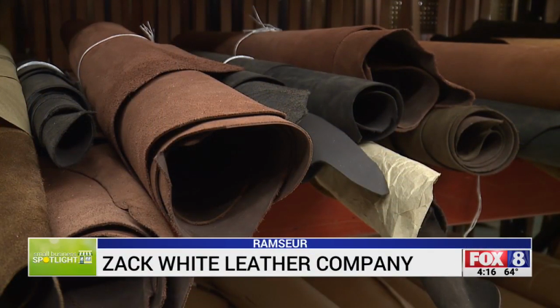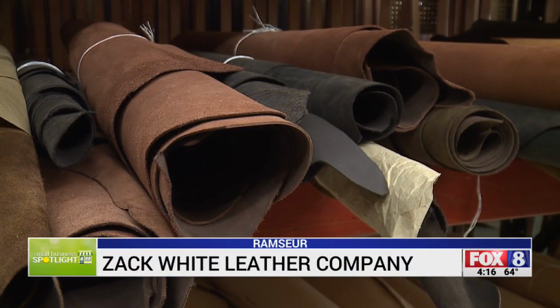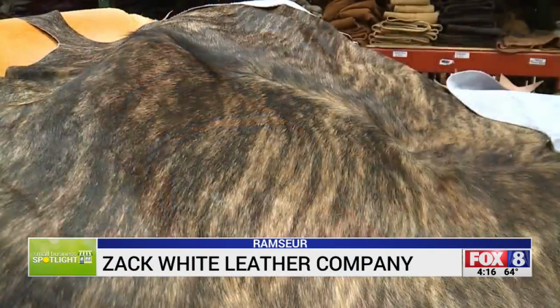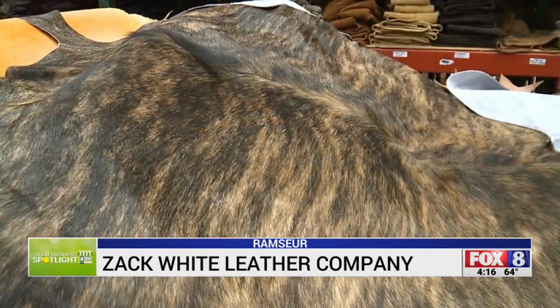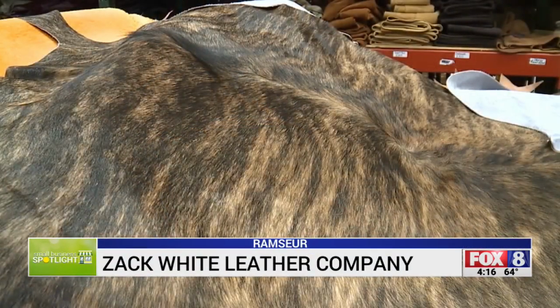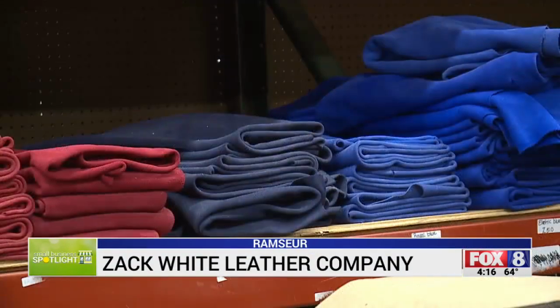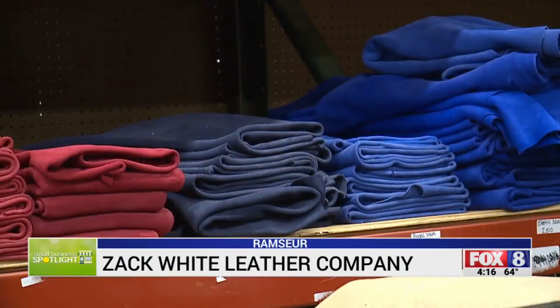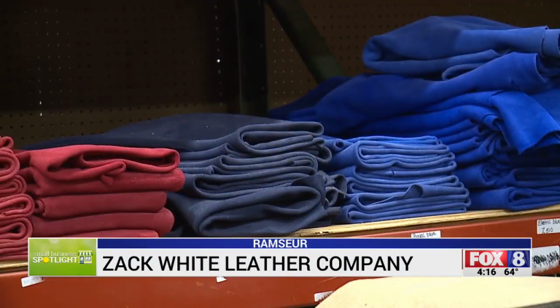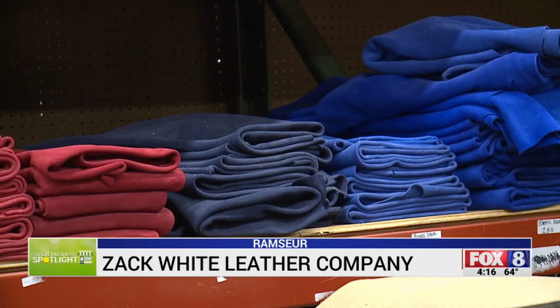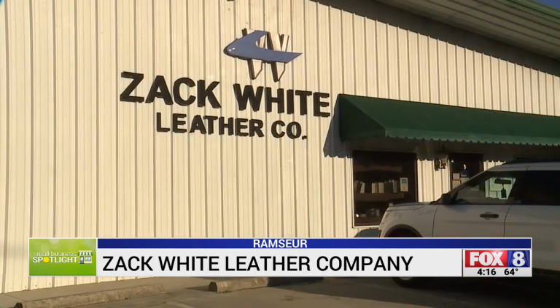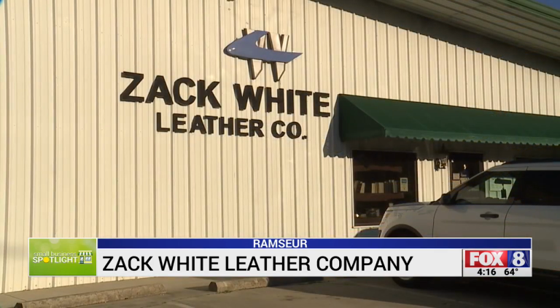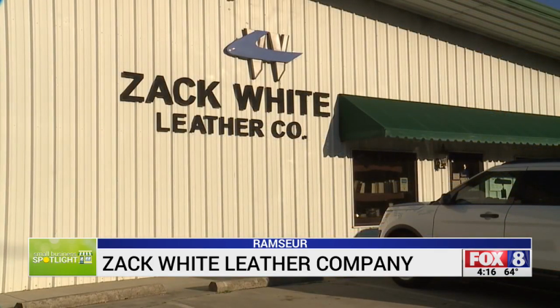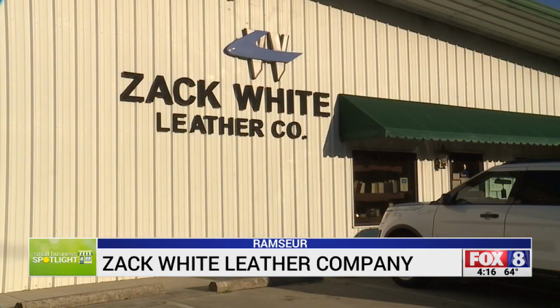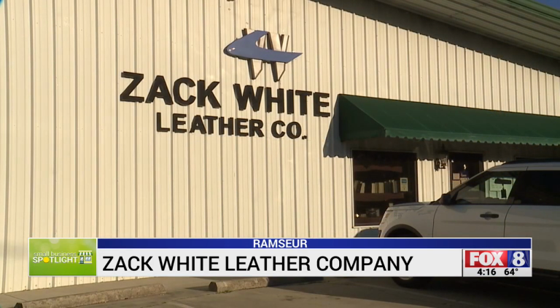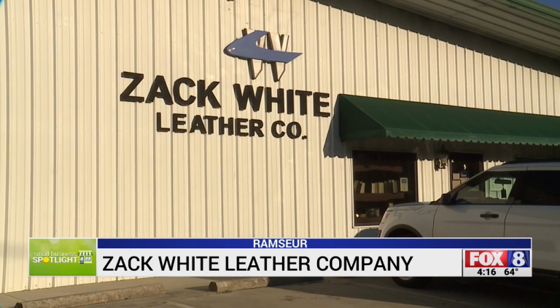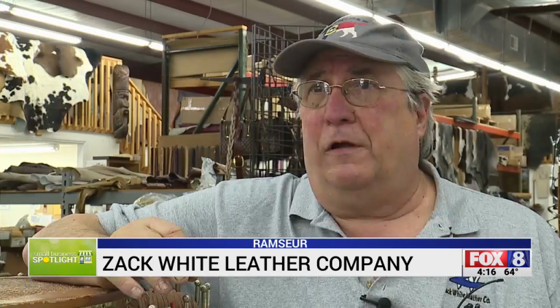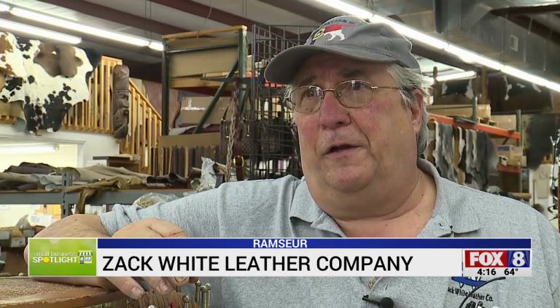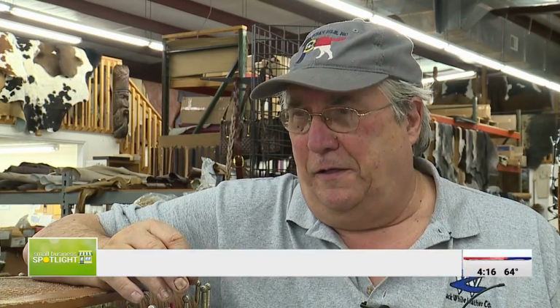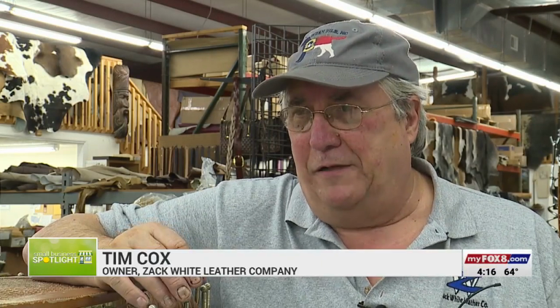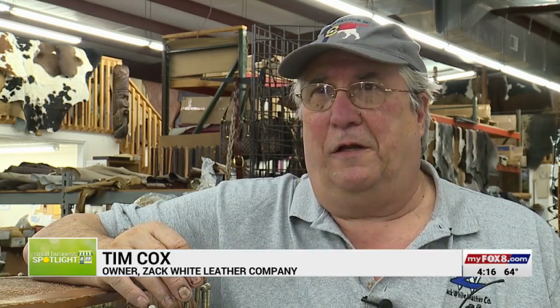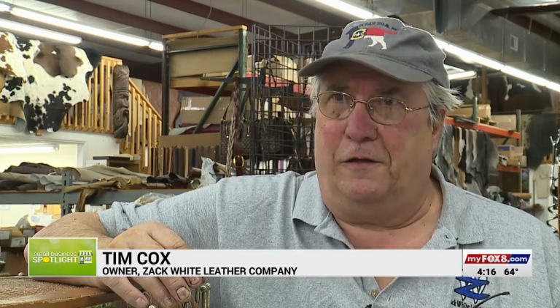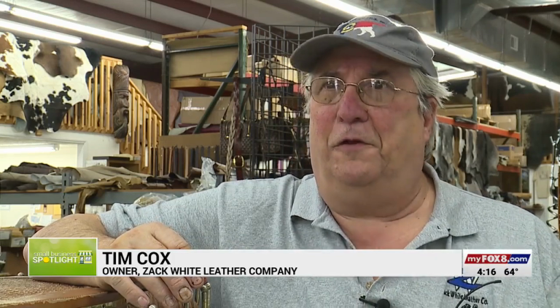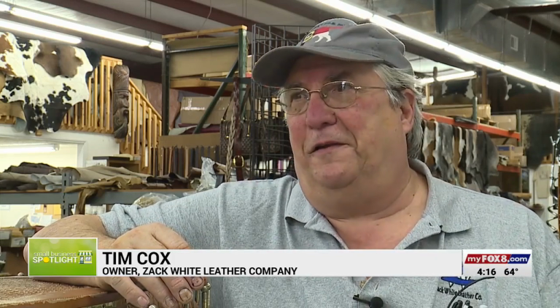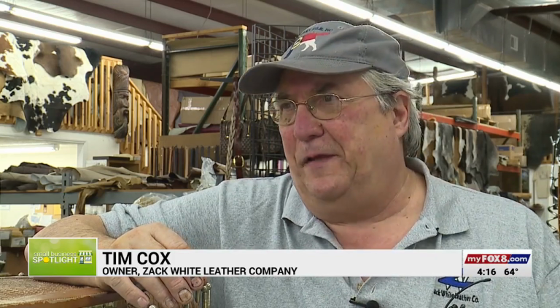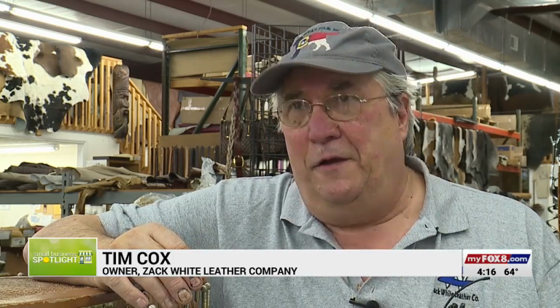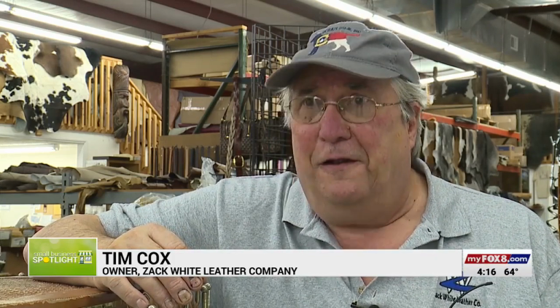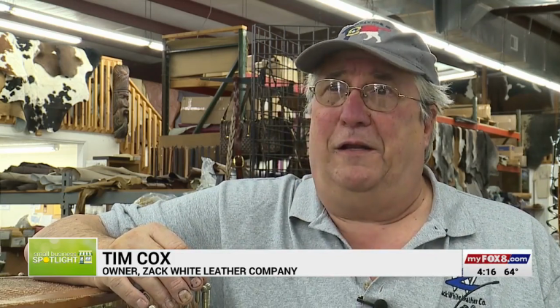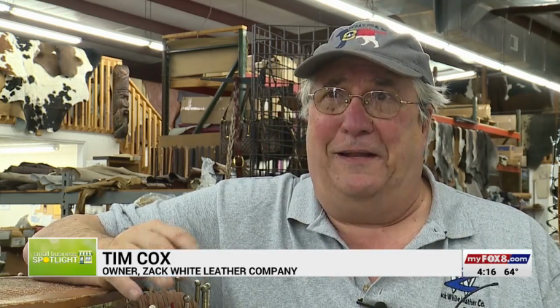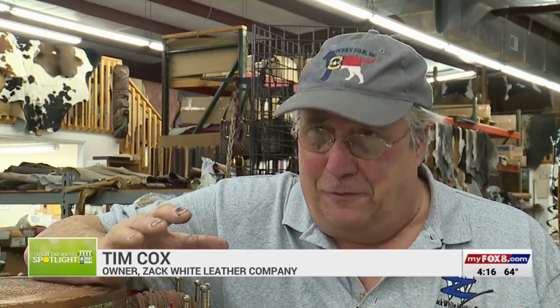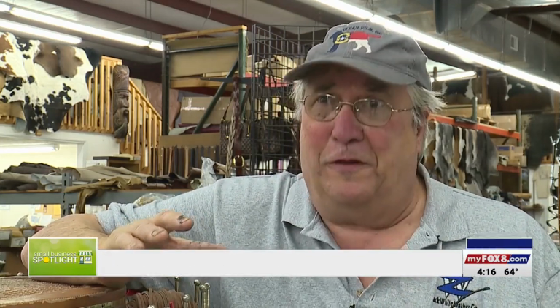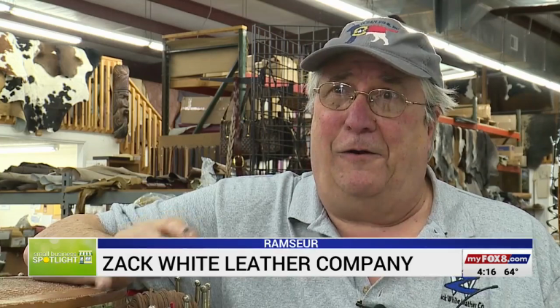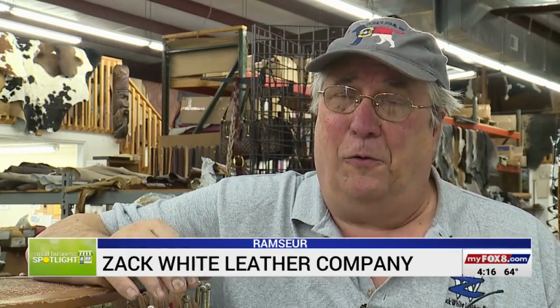Horsehide, rawhide, steerhide and suede — you name it and you'll find it at Zack White Leather Company in Ramseur. We carry elk, we carry bison, we got goat, we got deer, along with the cow and the horse.